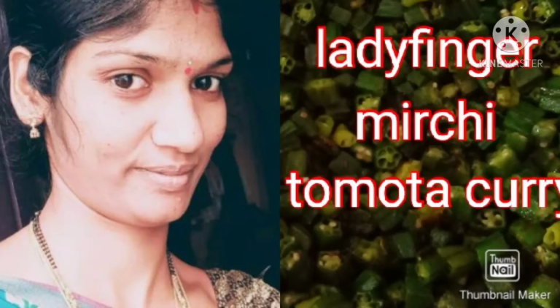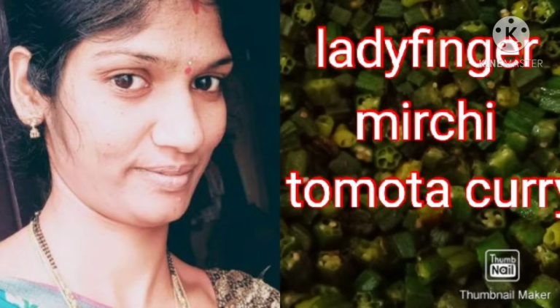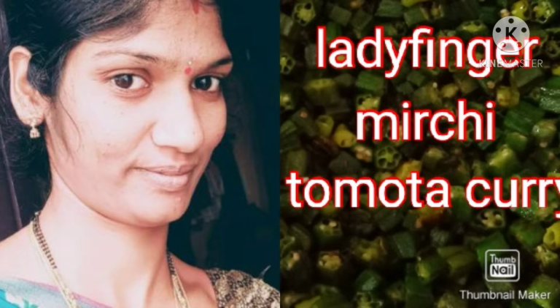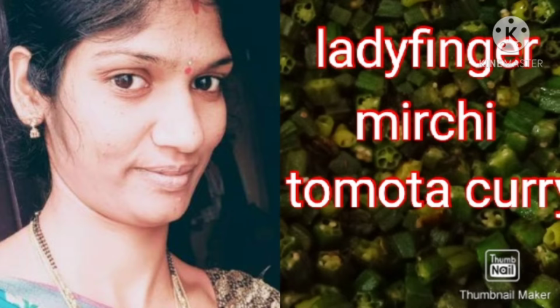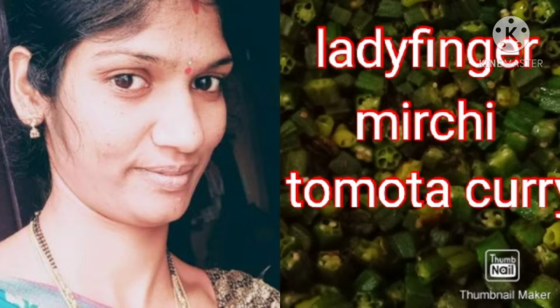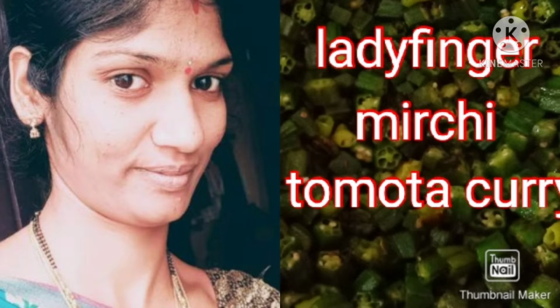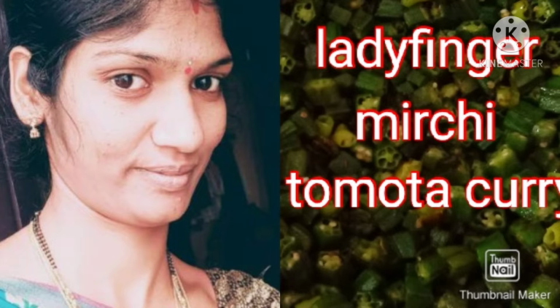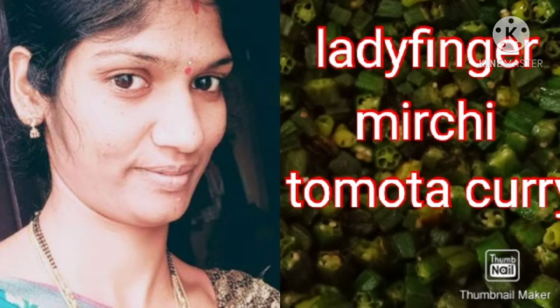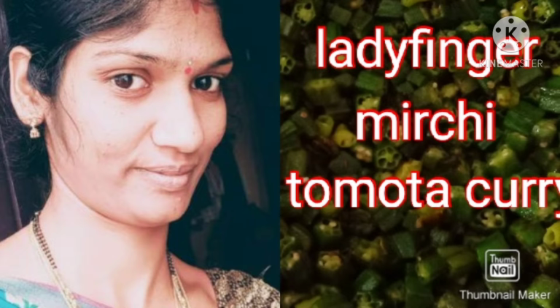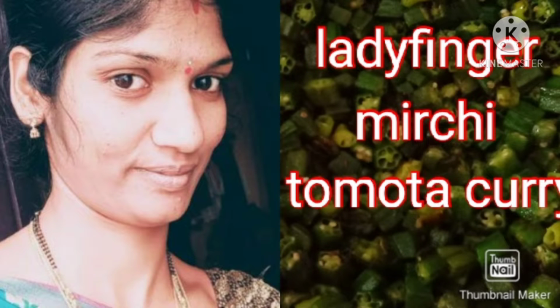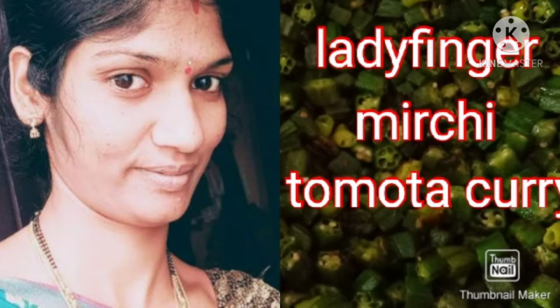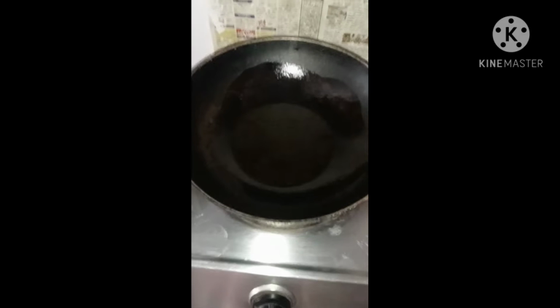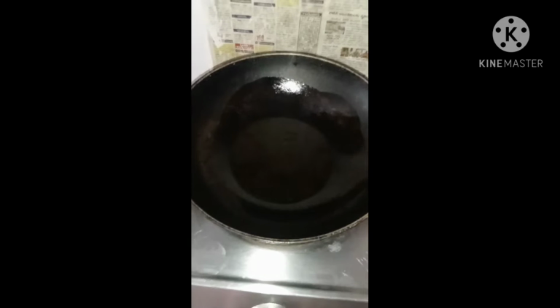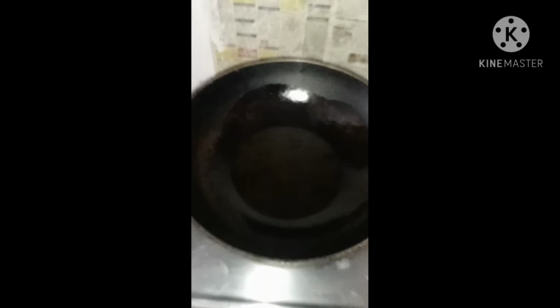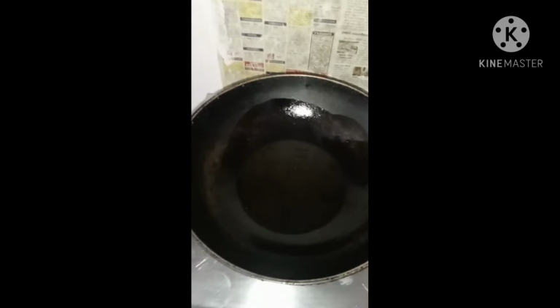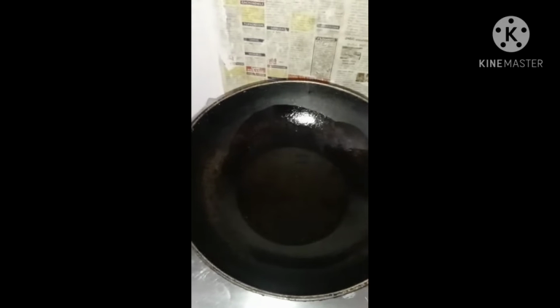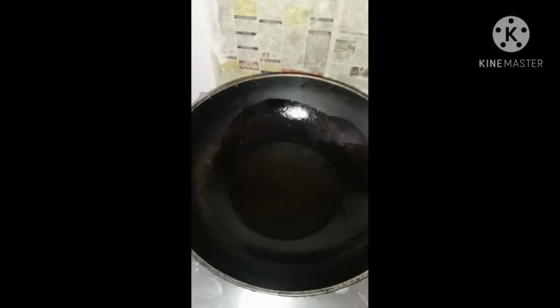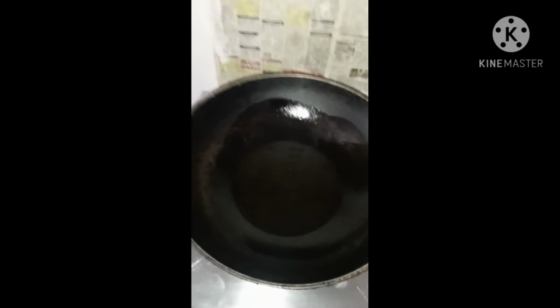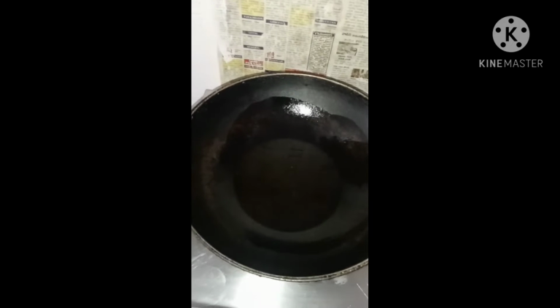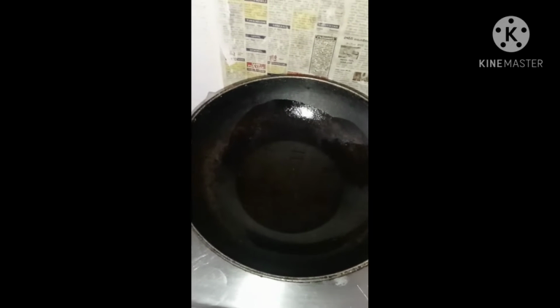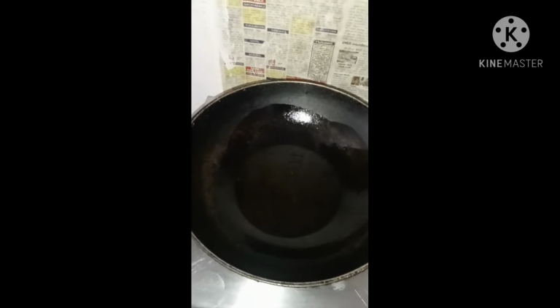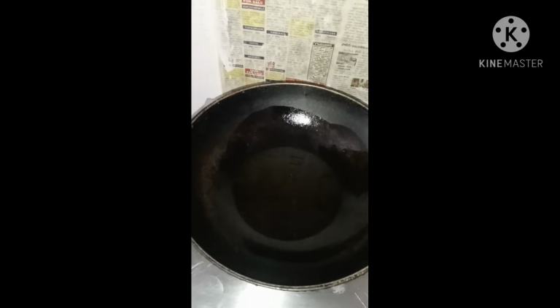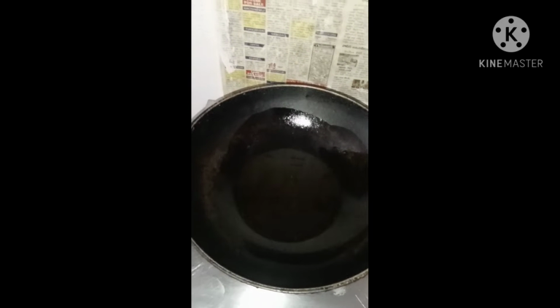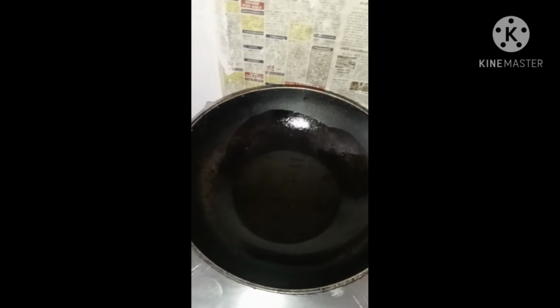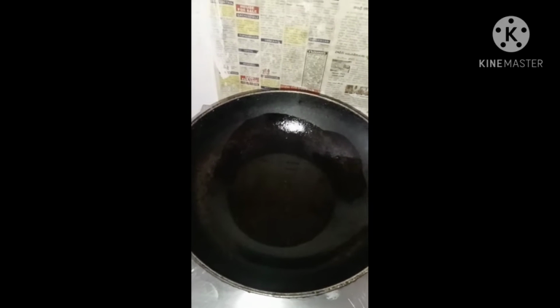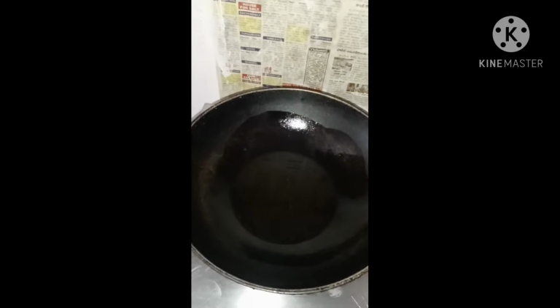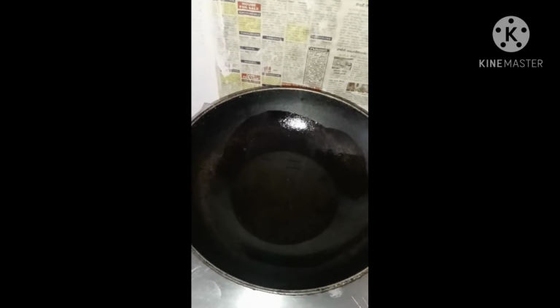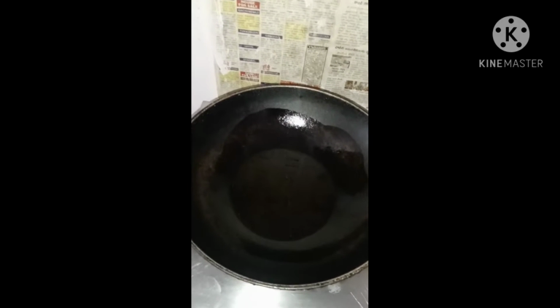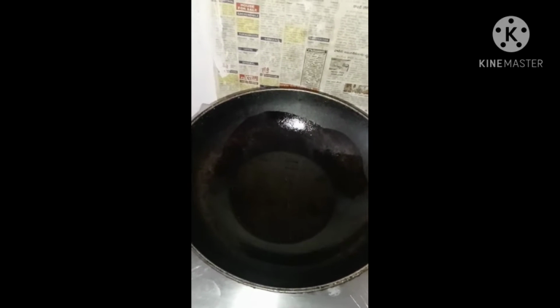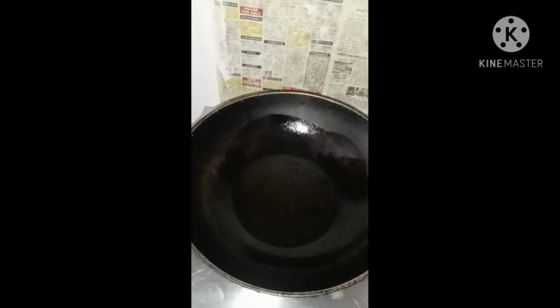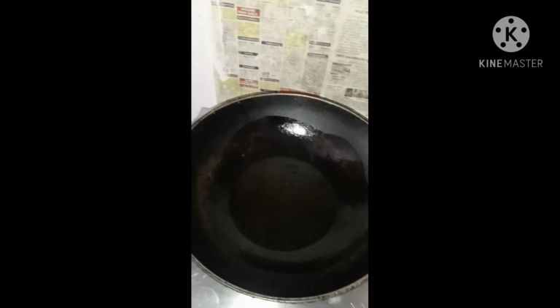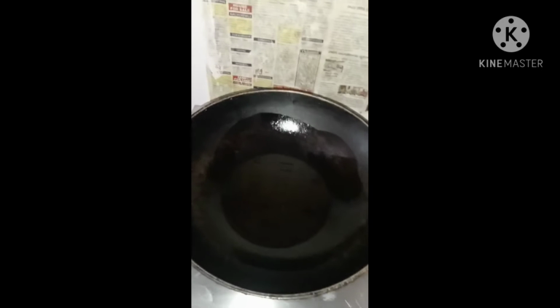Hello and welcome back to my channel. Swati Bachchan Goni. Hello everyone. Today I am going to make a small tomato curry.